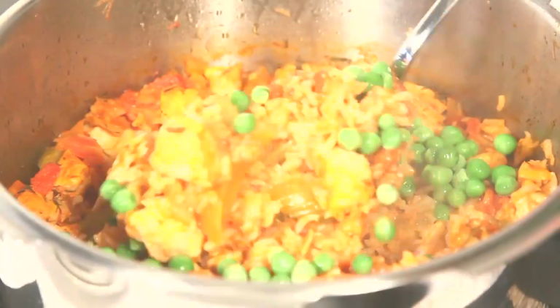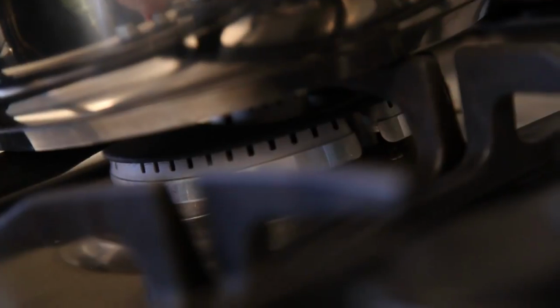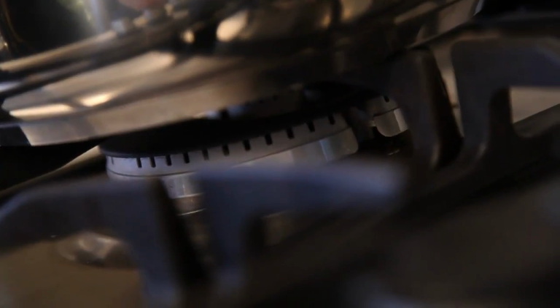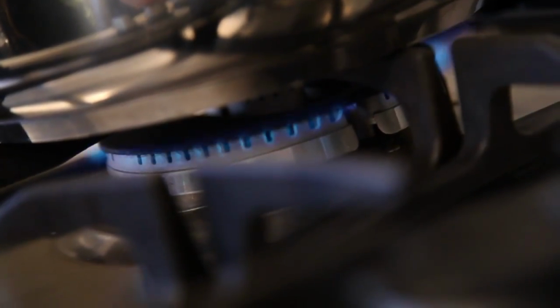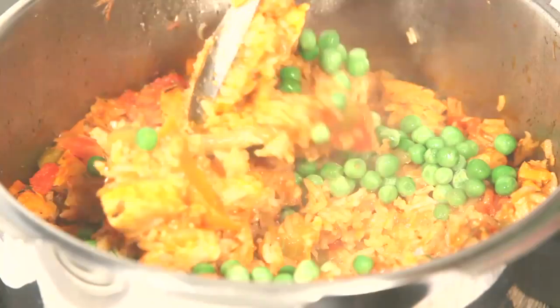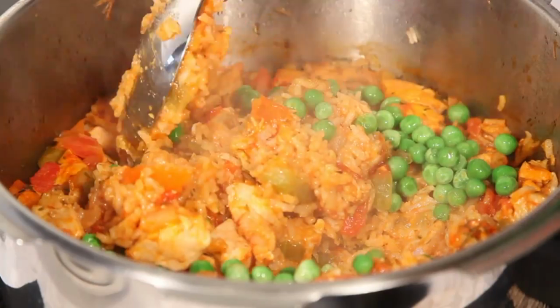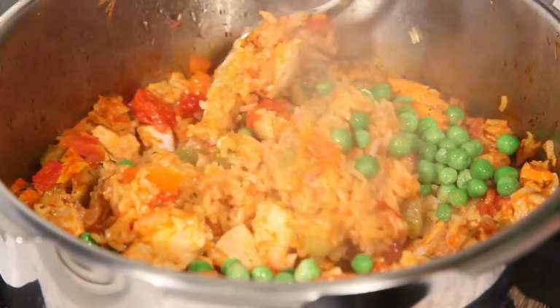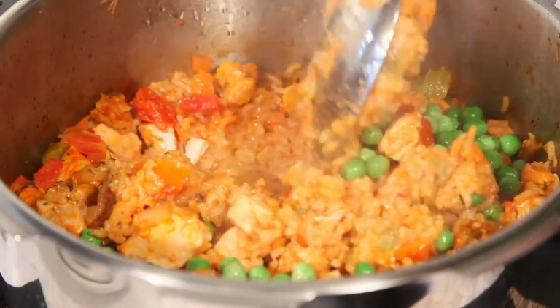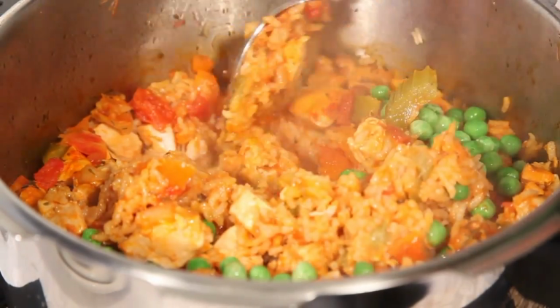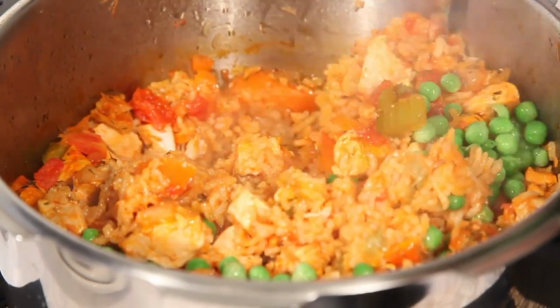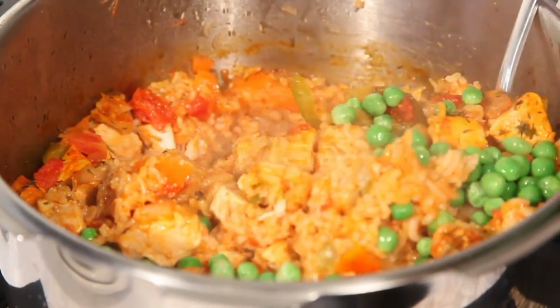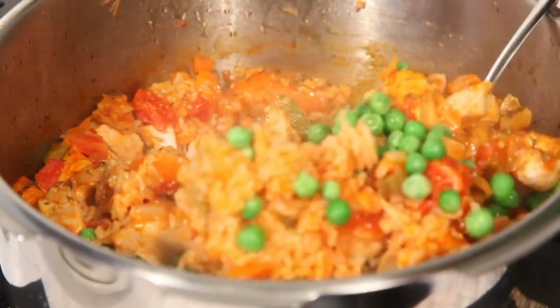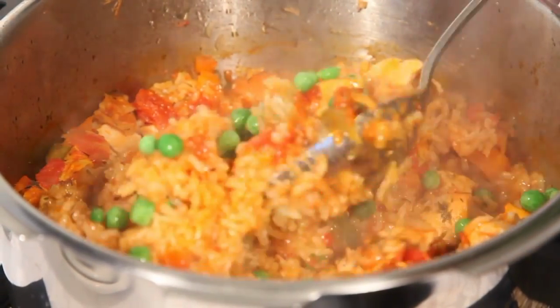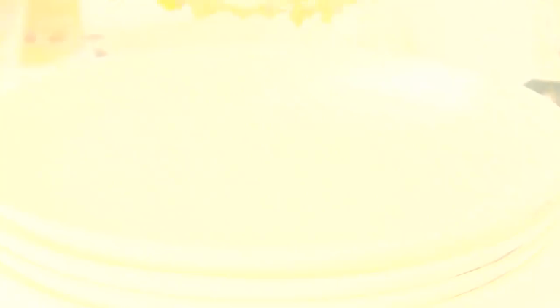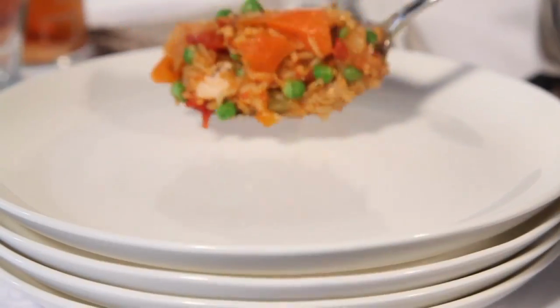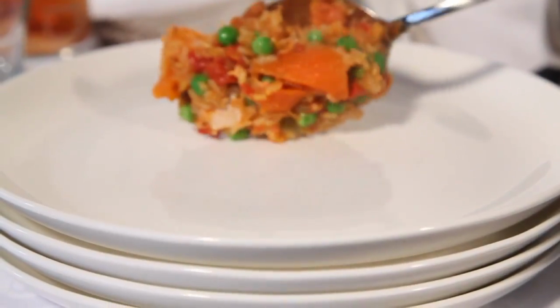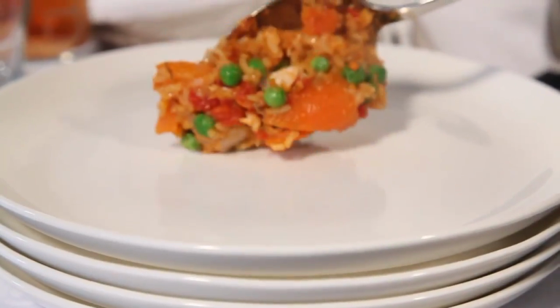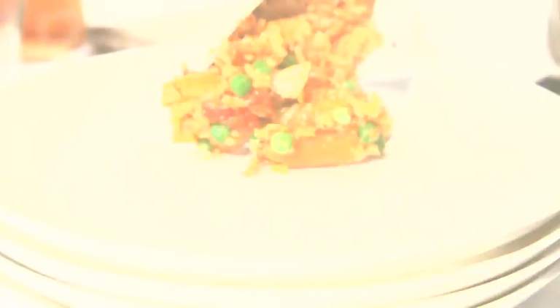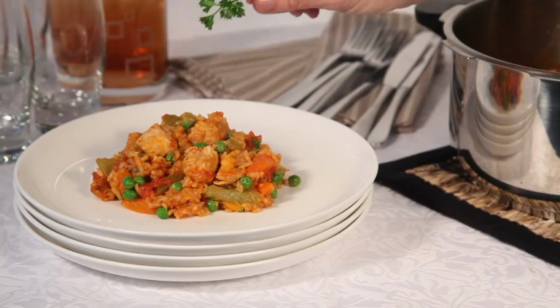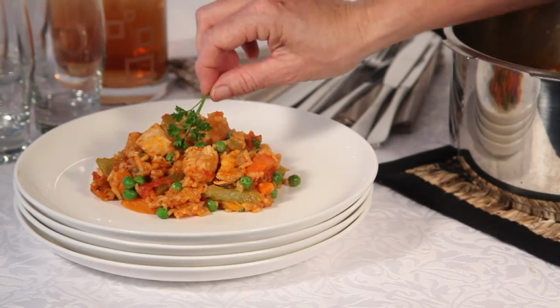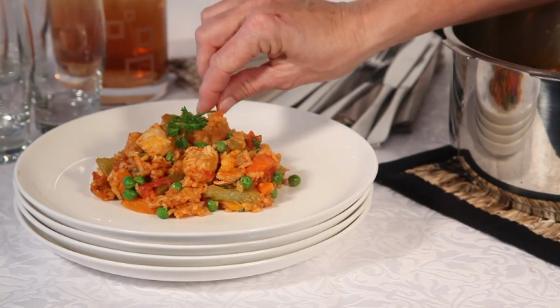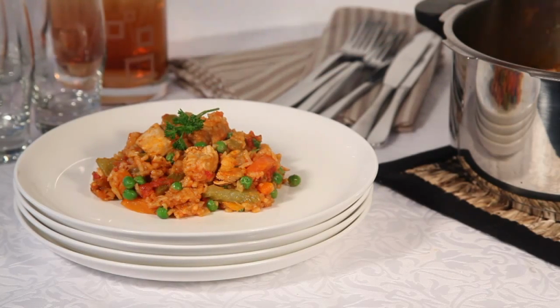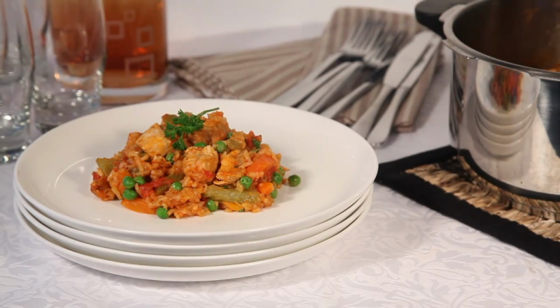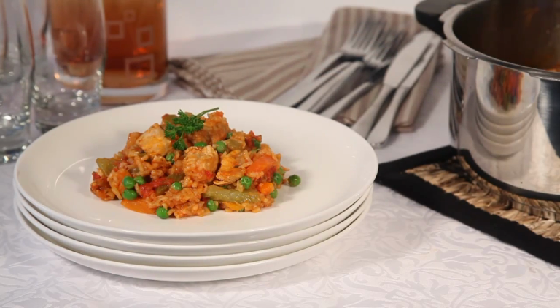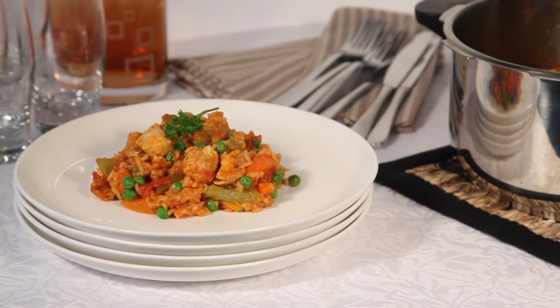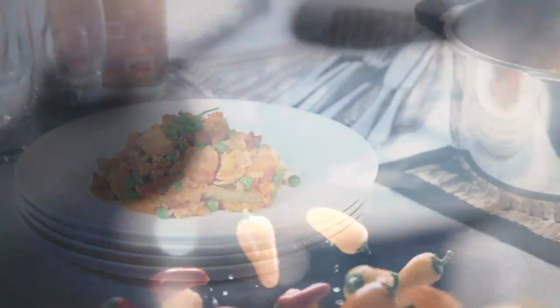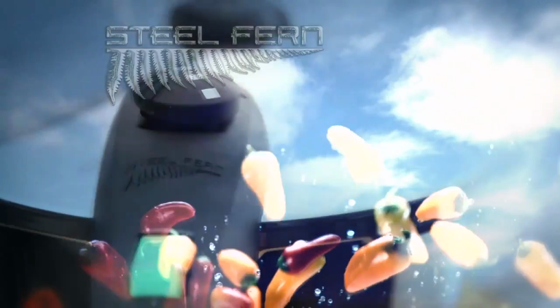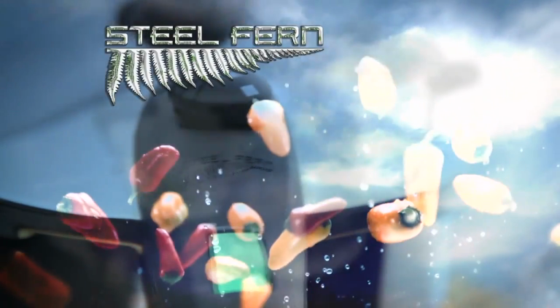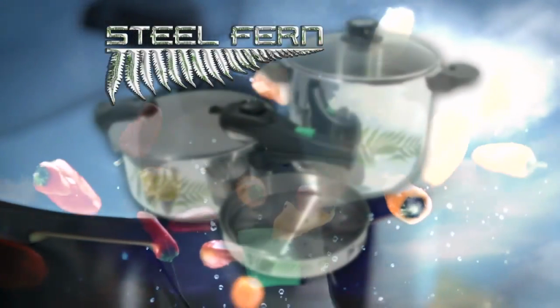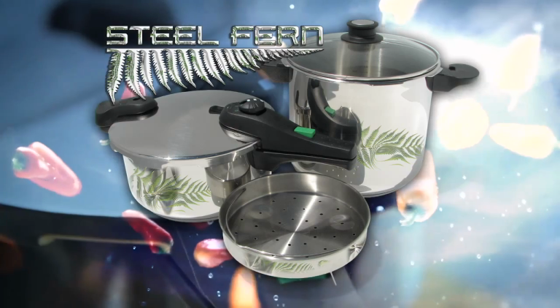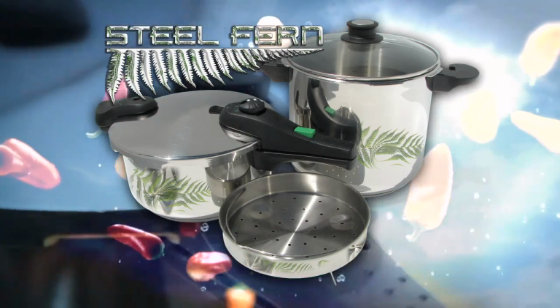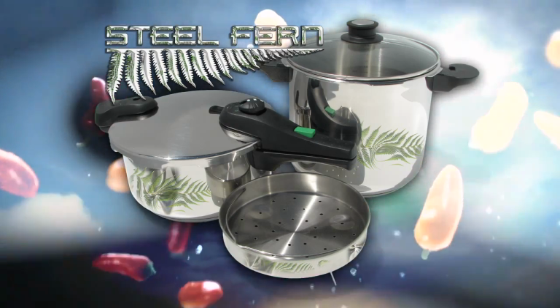With the lid off, gently heat for 2 to 3 minutes or until the peas have heated through. Make sure you check out the other Steelfern pressure cooker recipes for great healthy food cooked fast.